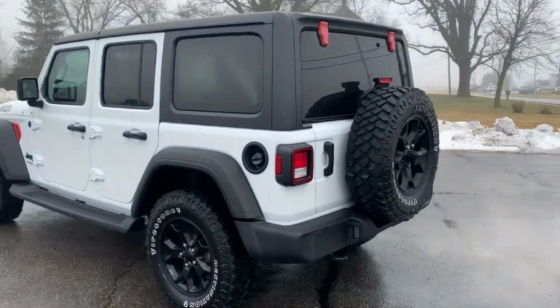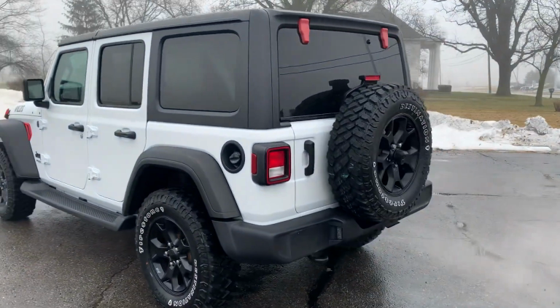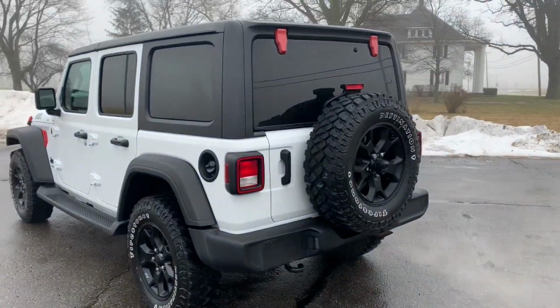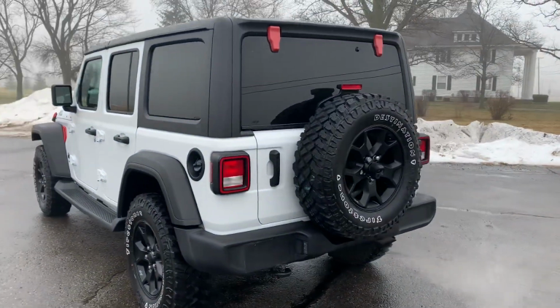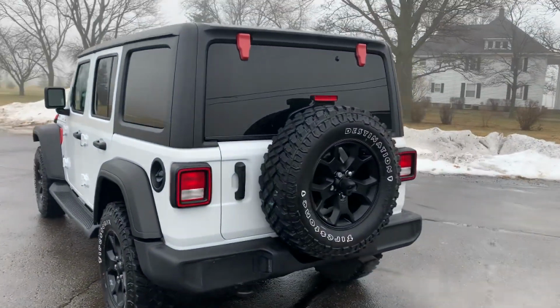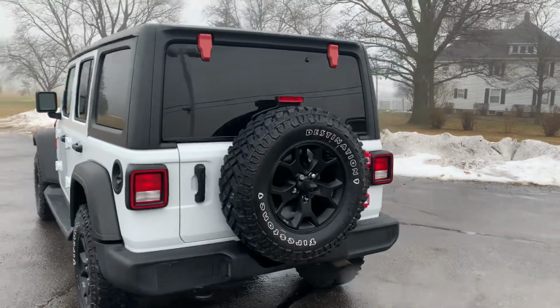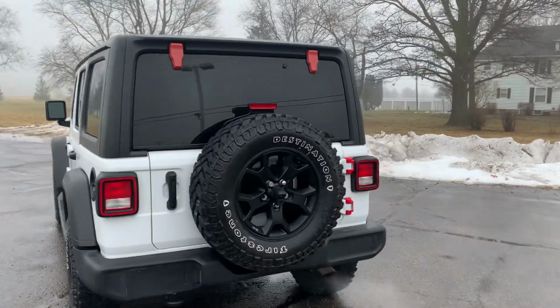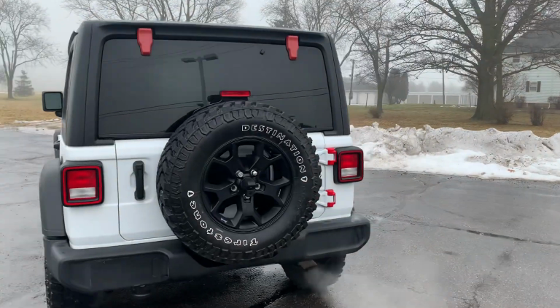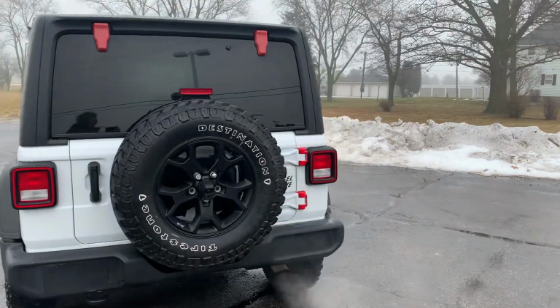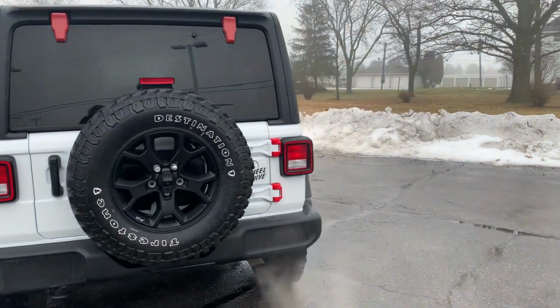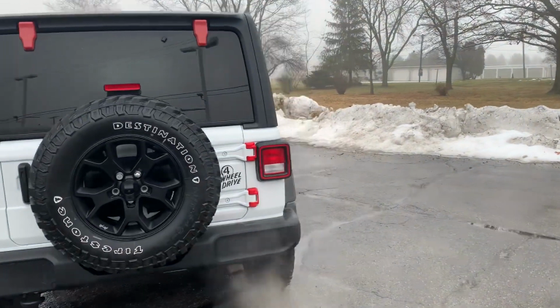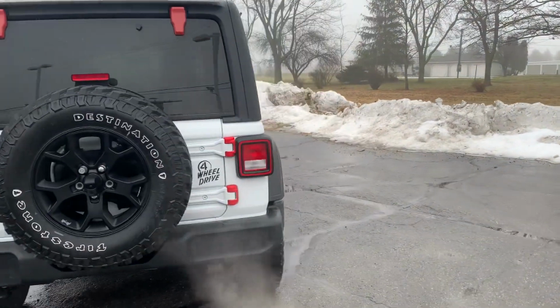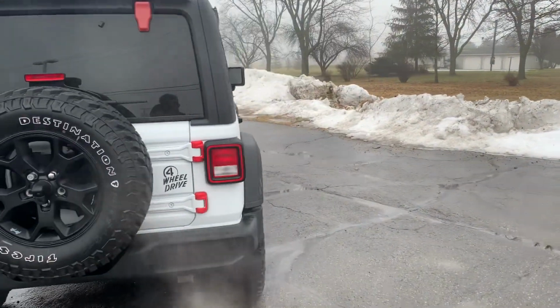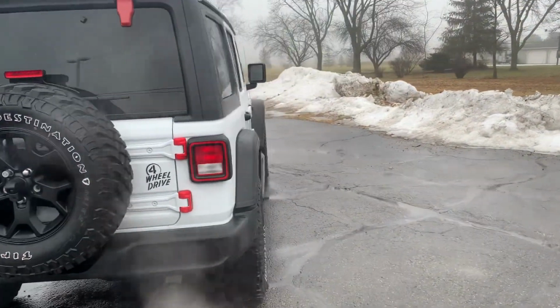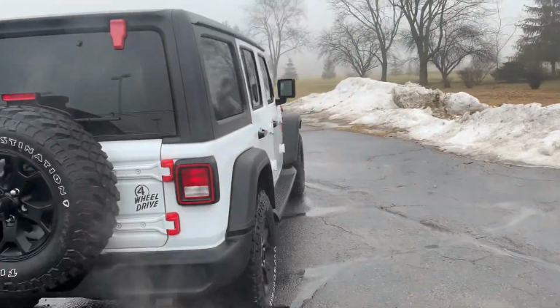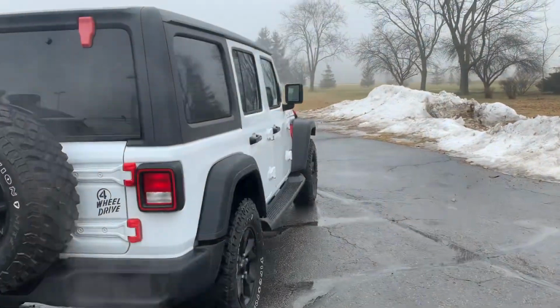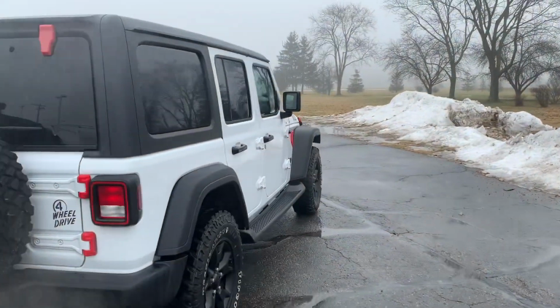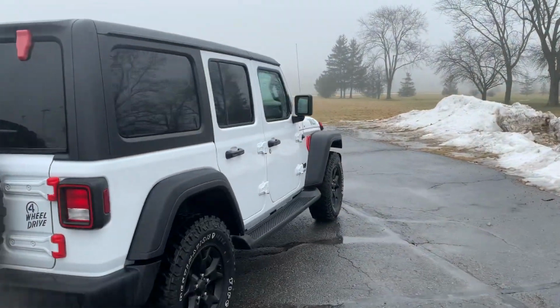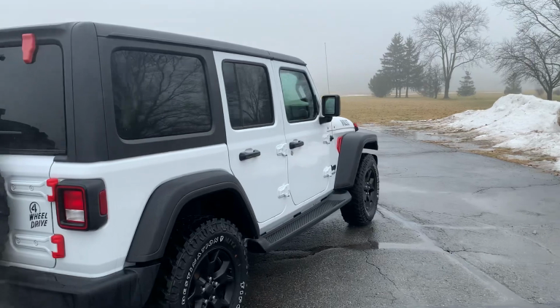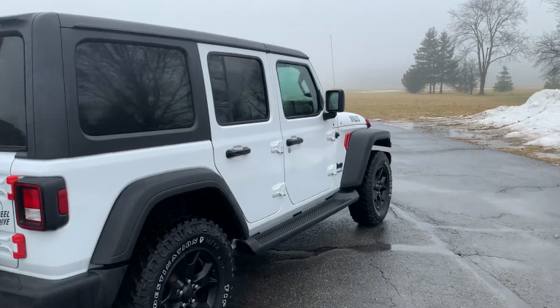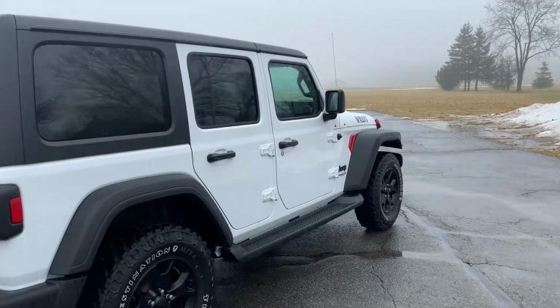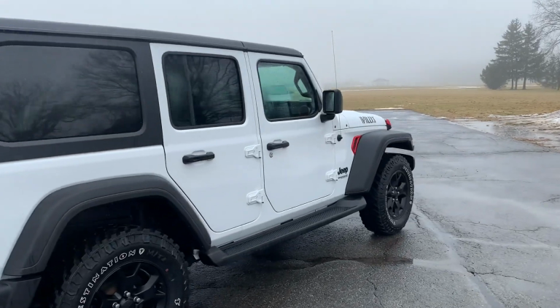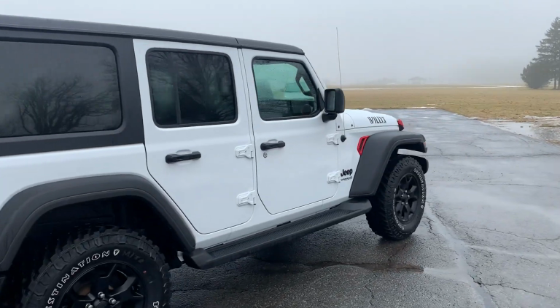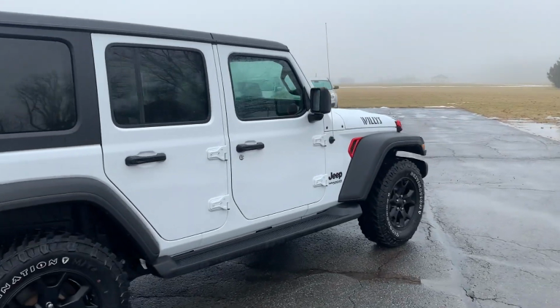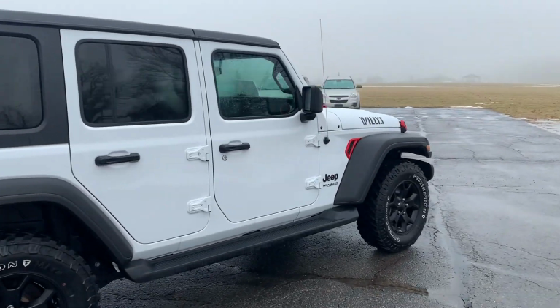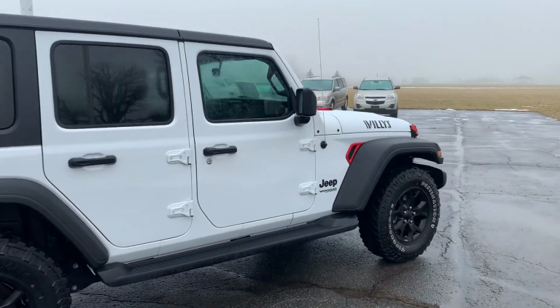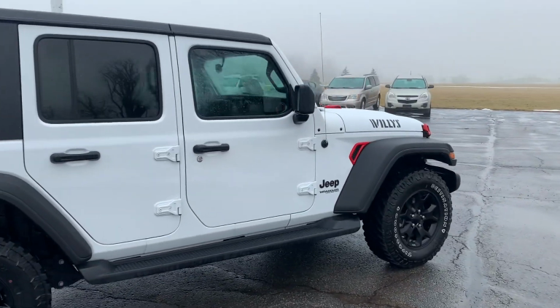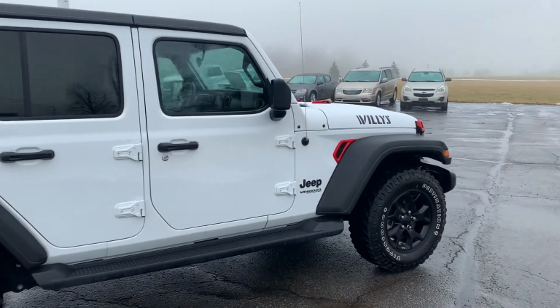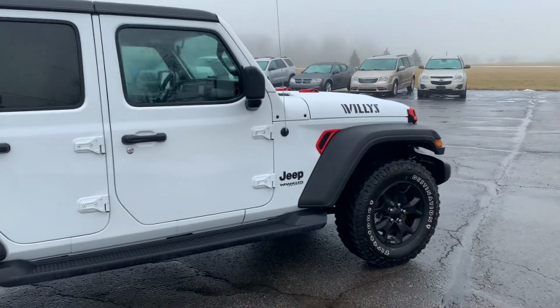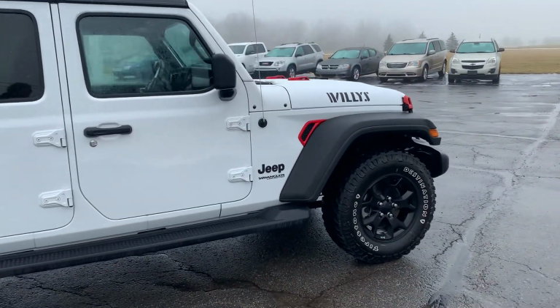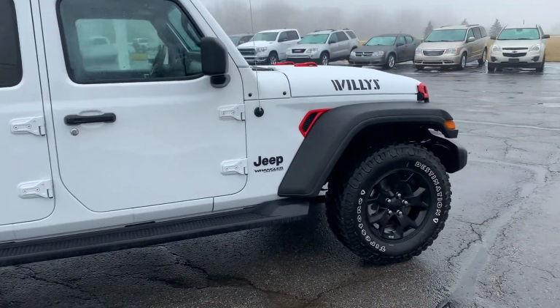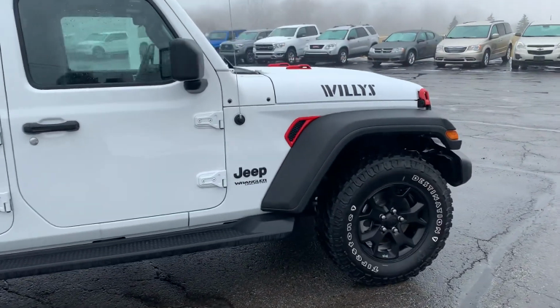You'll notice as we walk around there are some red accents on here. They do give it a little bit of personality, but they can come off easy if you want them to. It does have running boards.